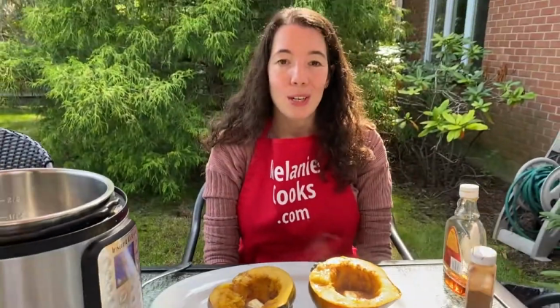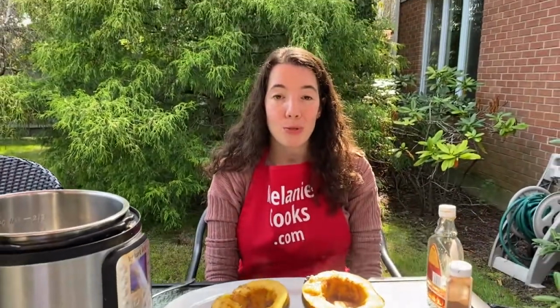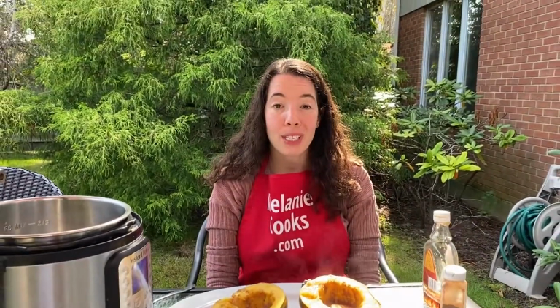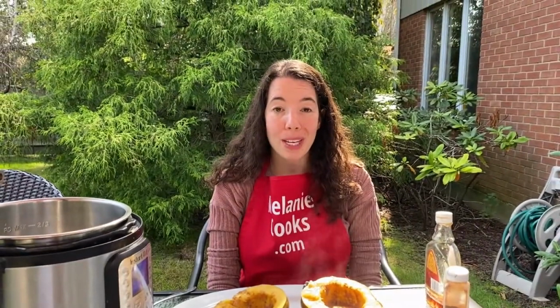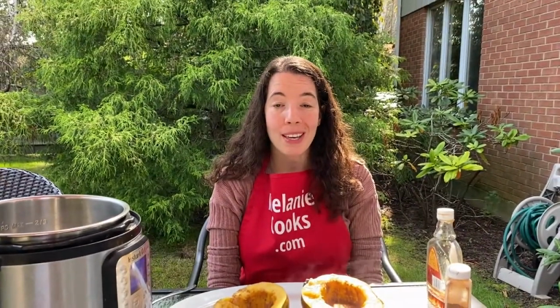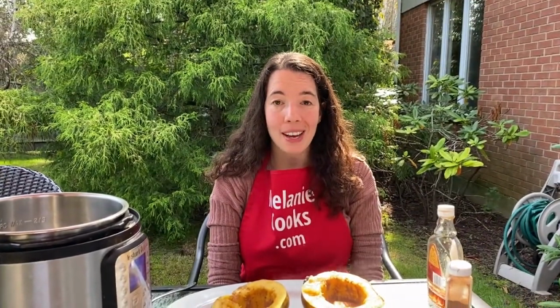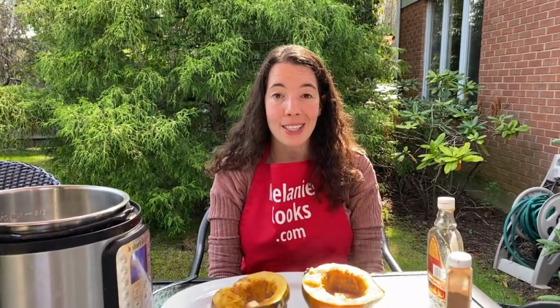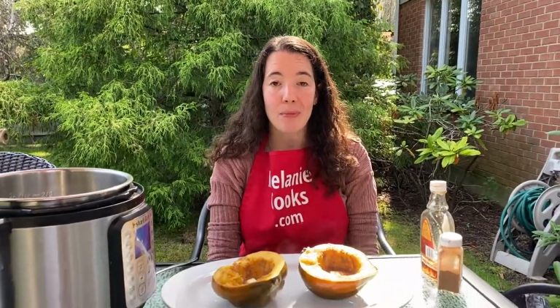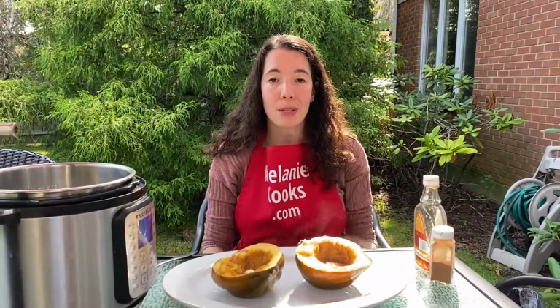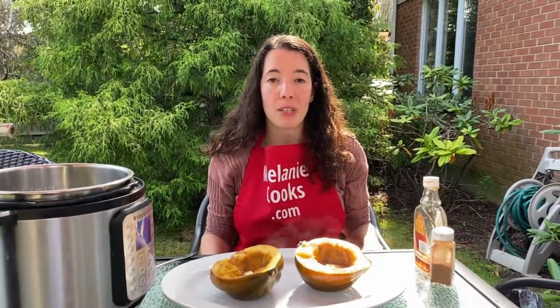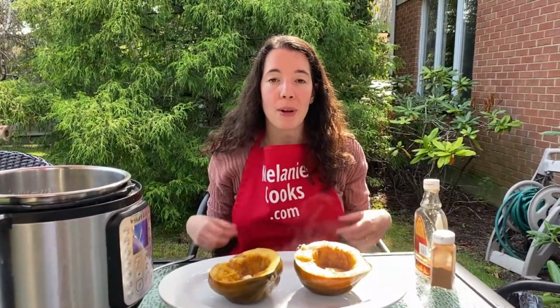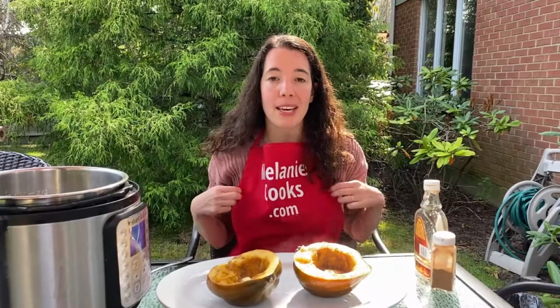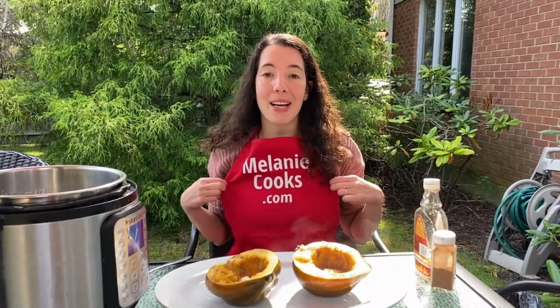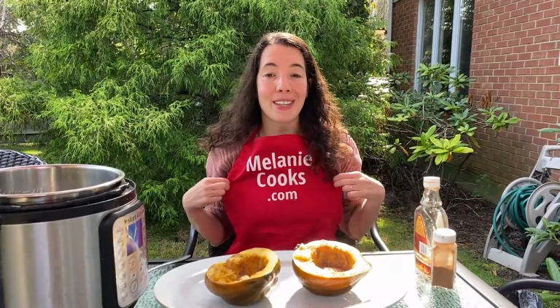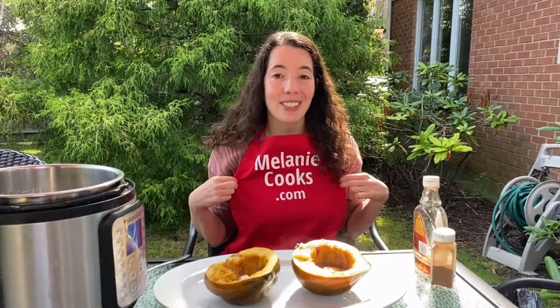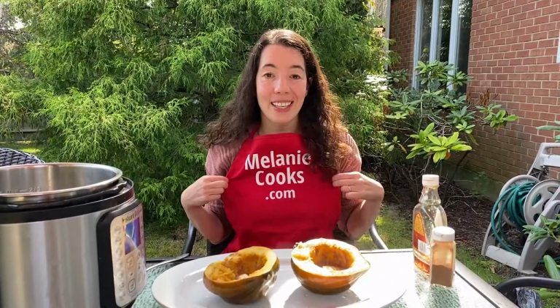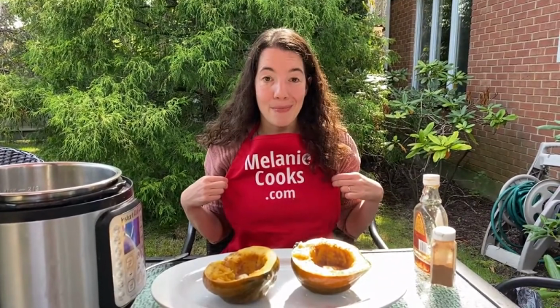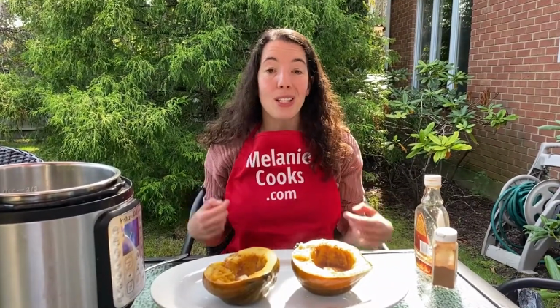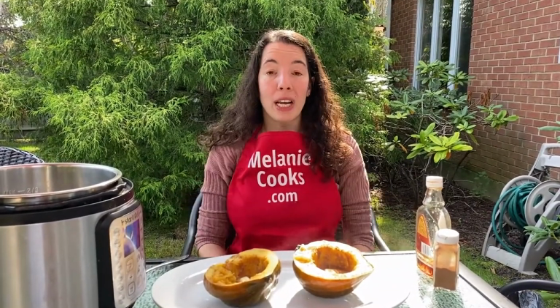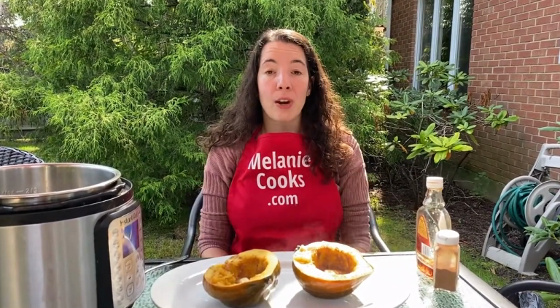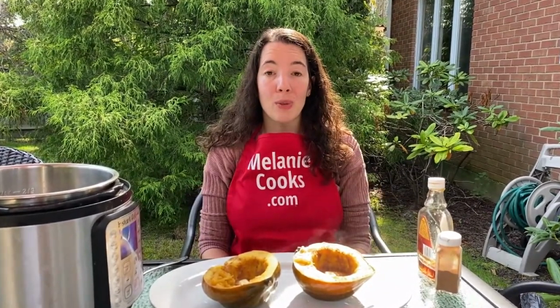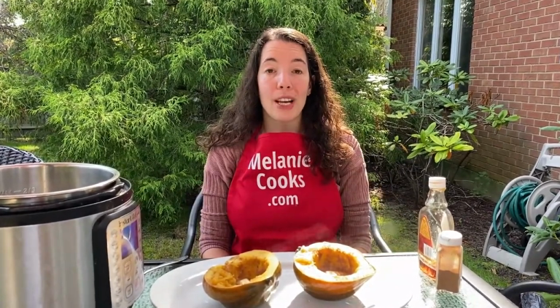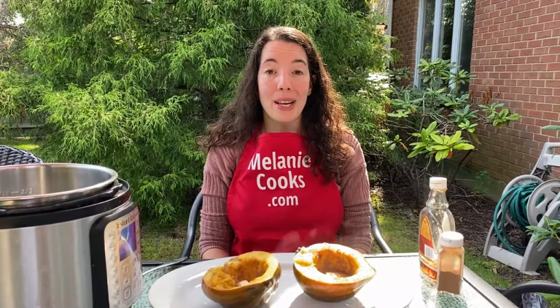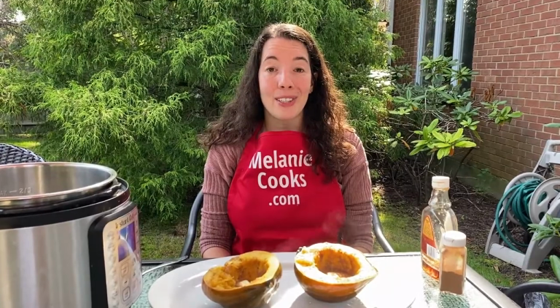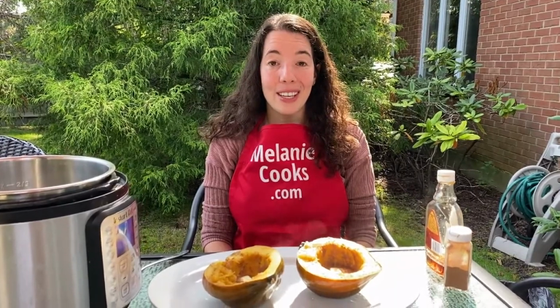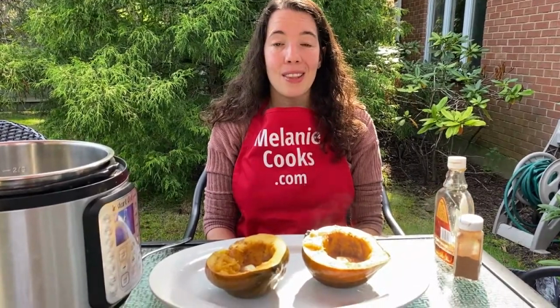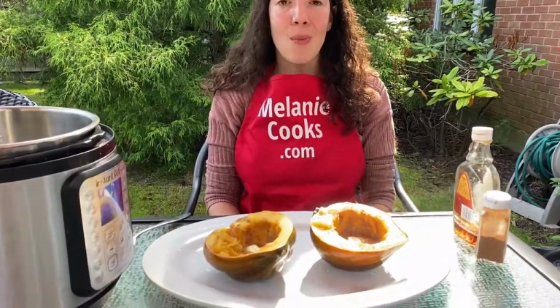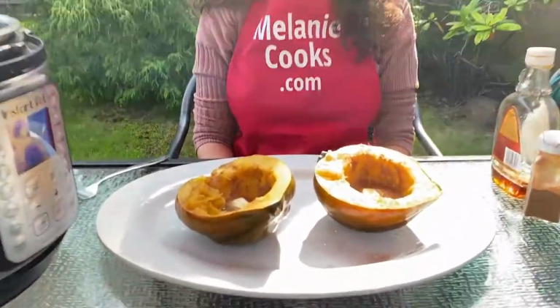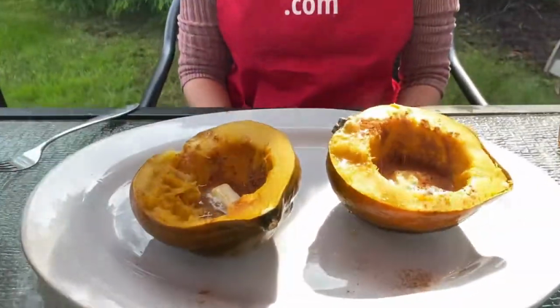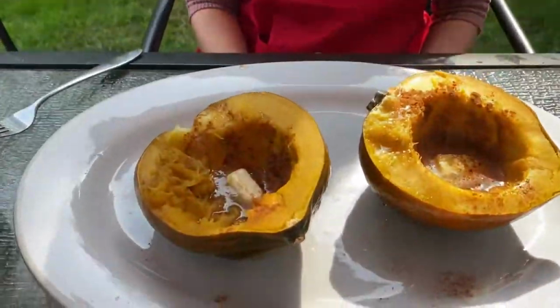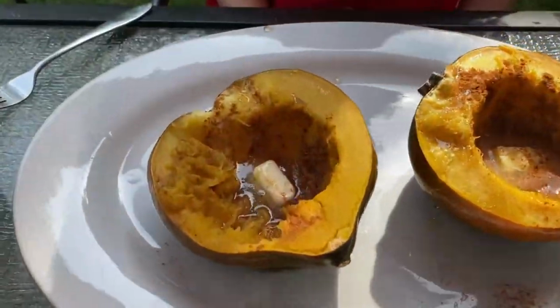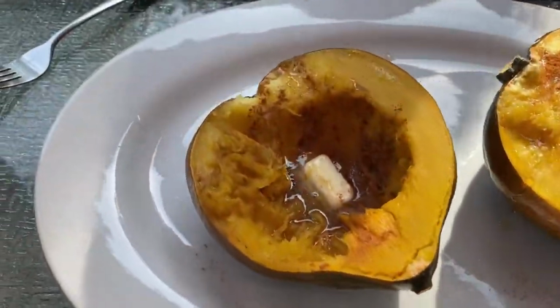For a free printable recipe and other easy Instant Pot recipes, please visit my website MelanieCooks.com. And don't forget to subscribe to my YouTube channel, Melanie Cooks. Thanks for watching and I'll see you next time.